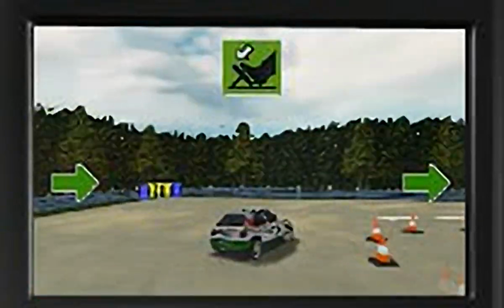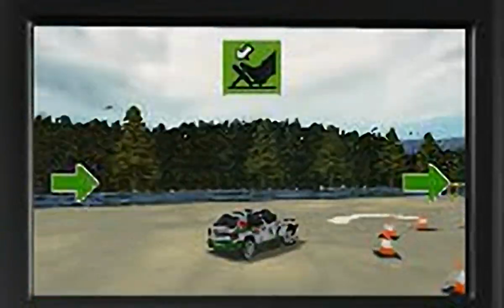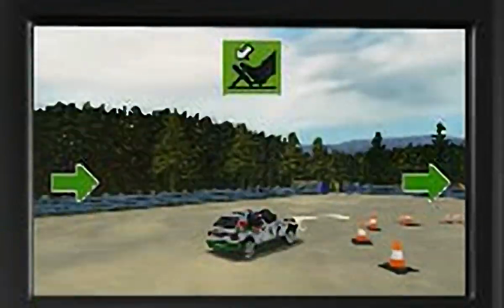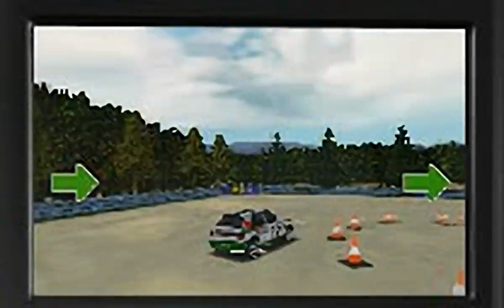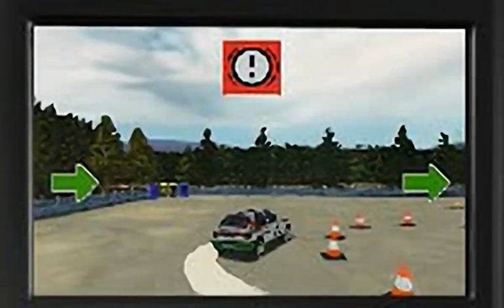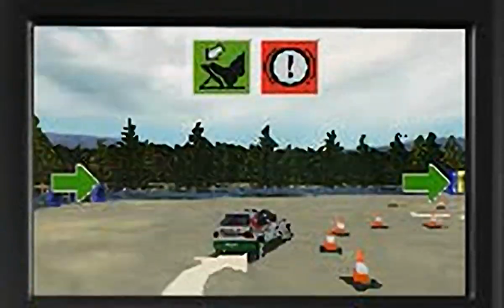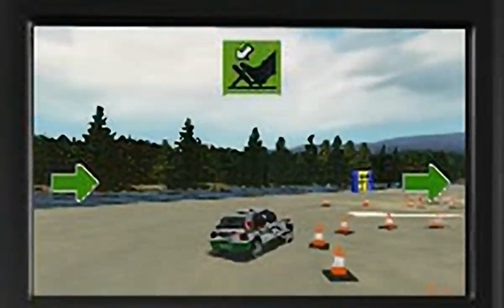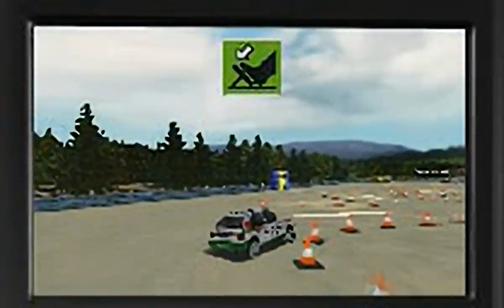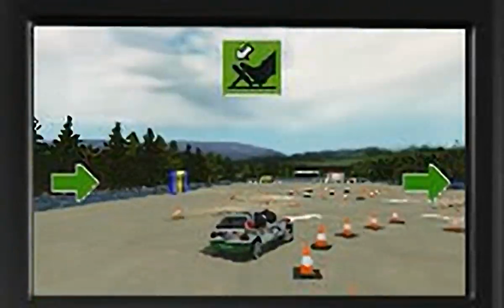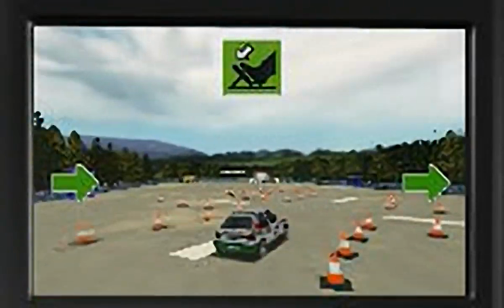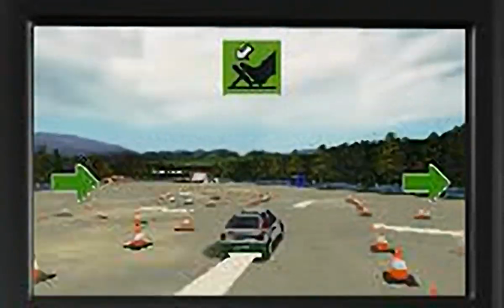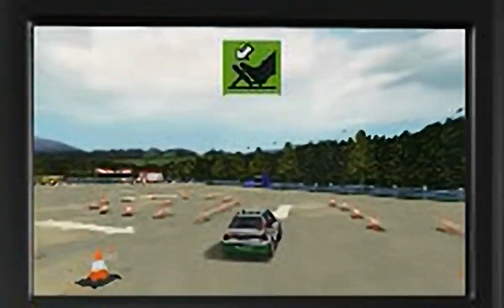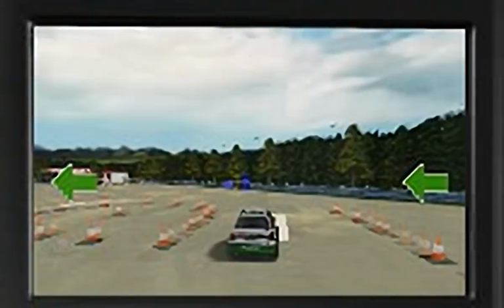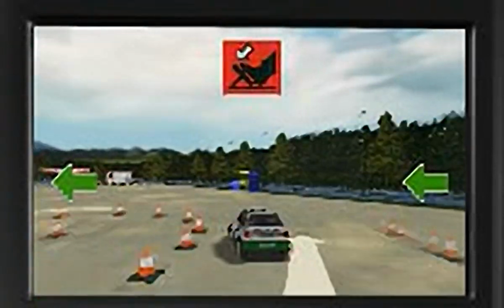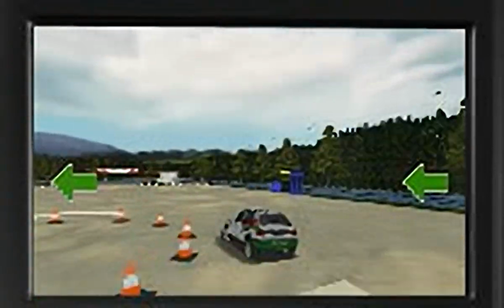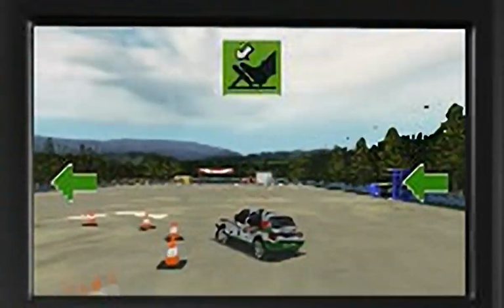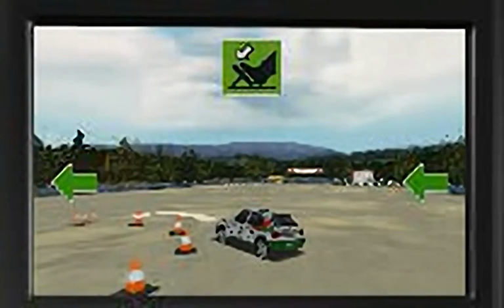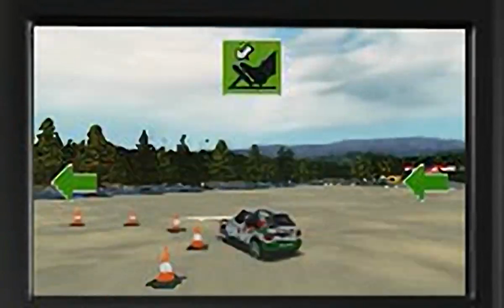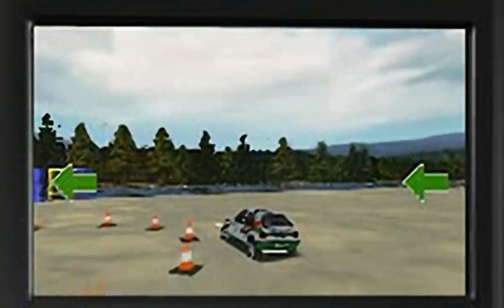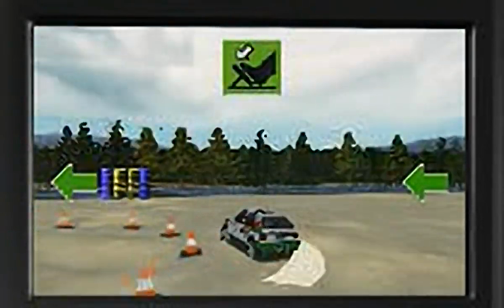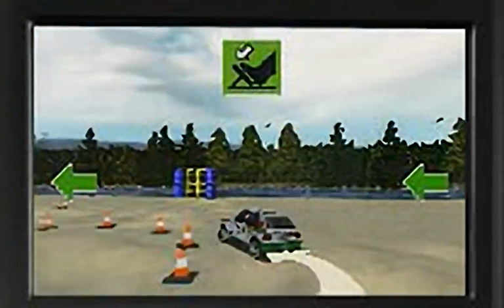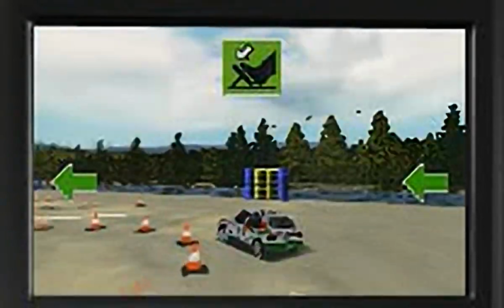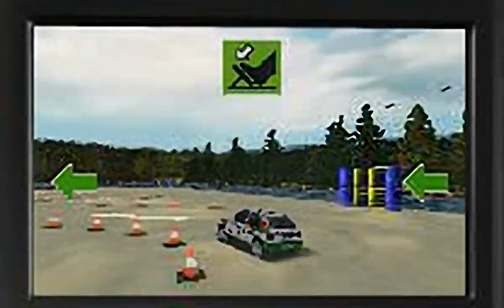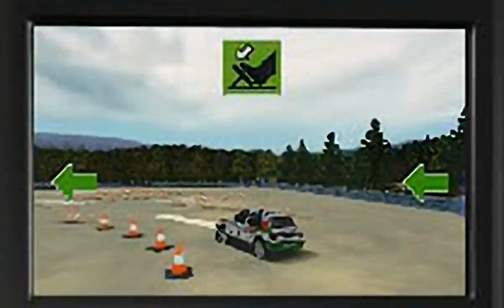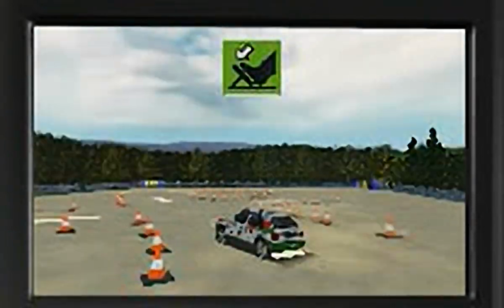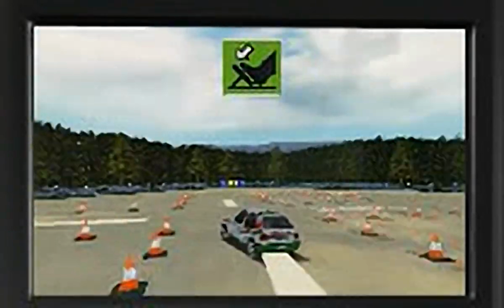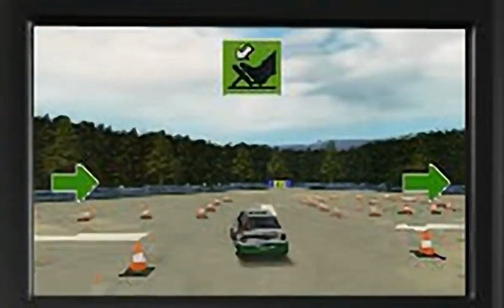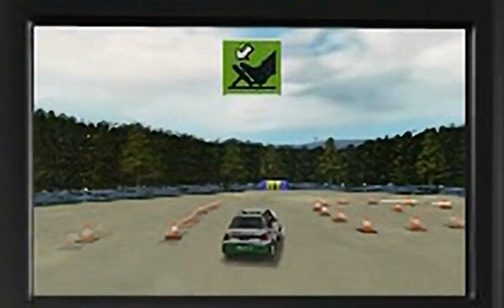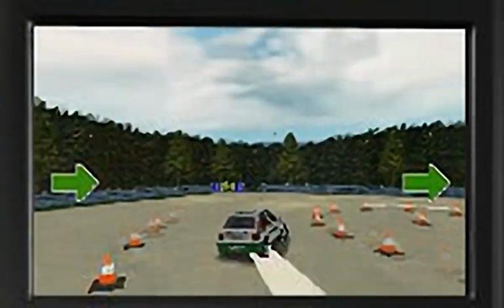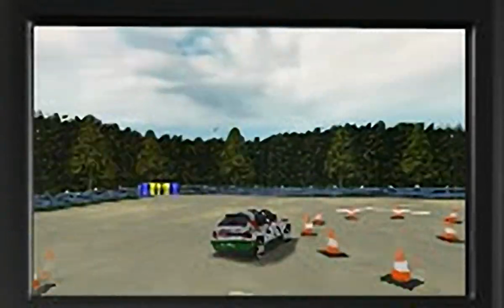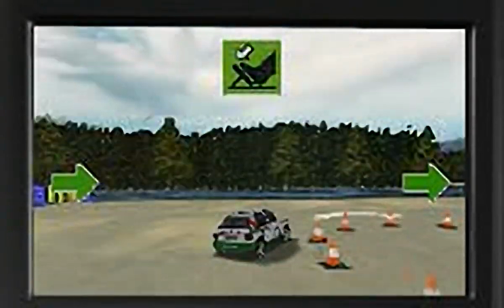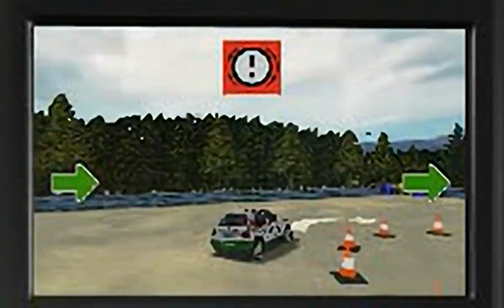Now, I want you to do a figure of 8 and guess what, we've moved the cones closer together. I'll be impressed if you can keep up your speed without knocking the cones this time.